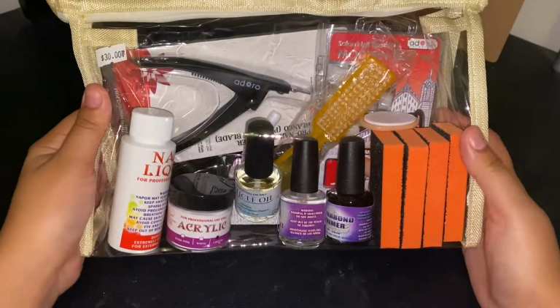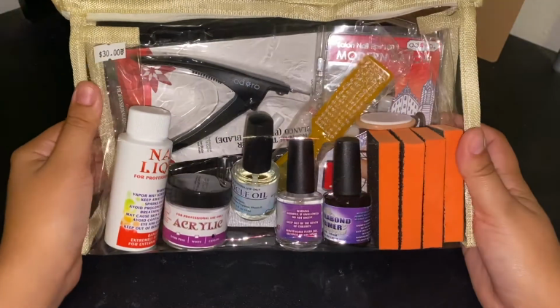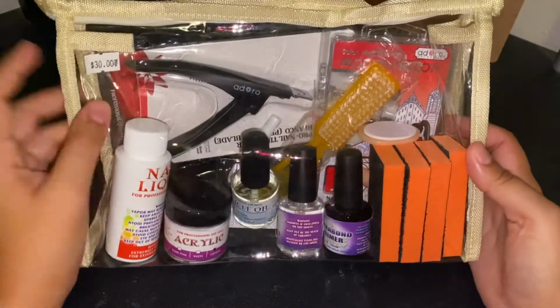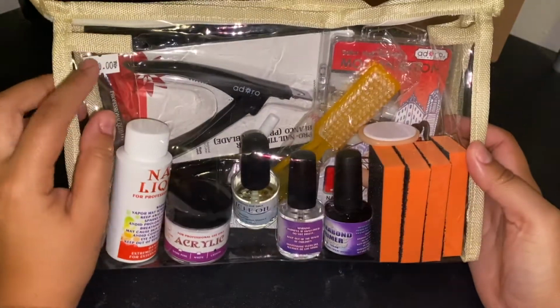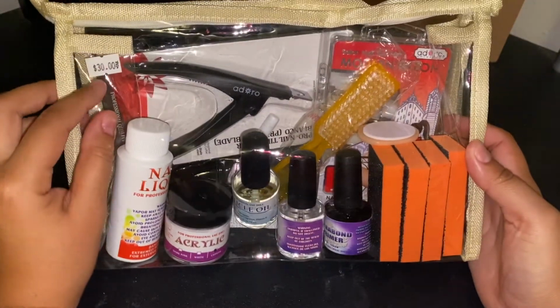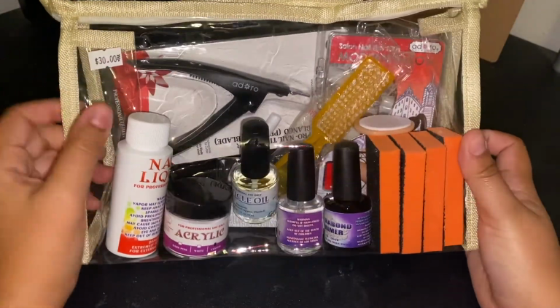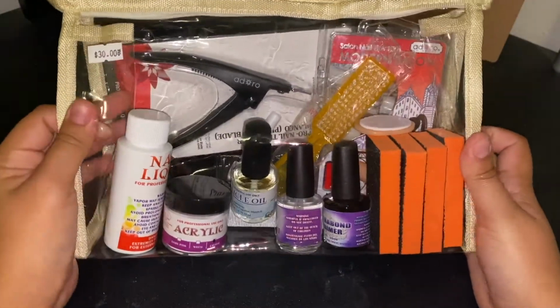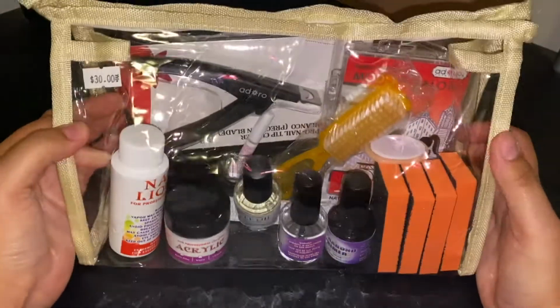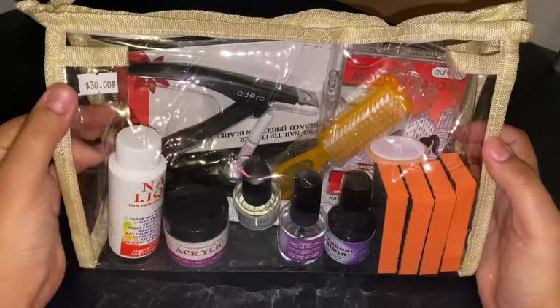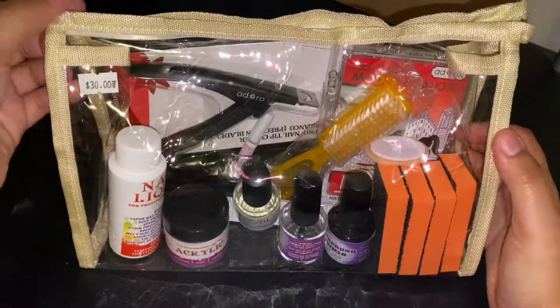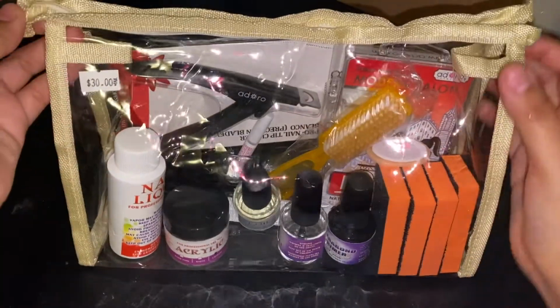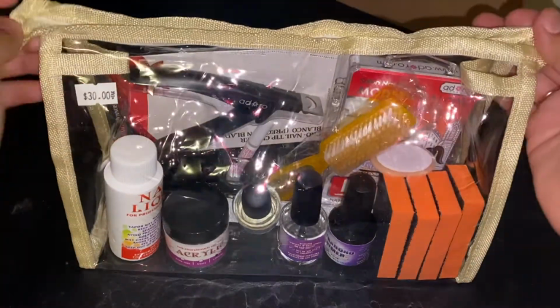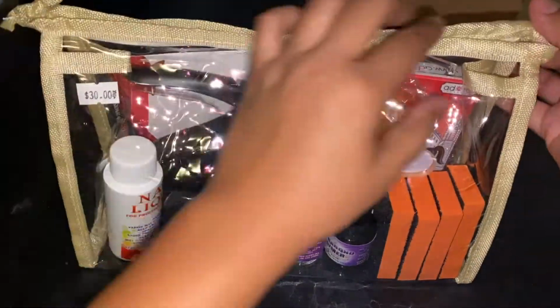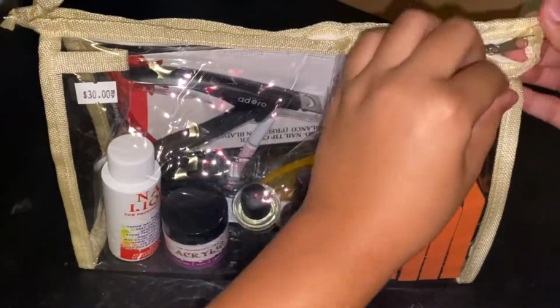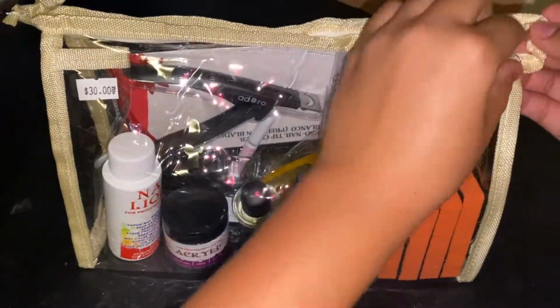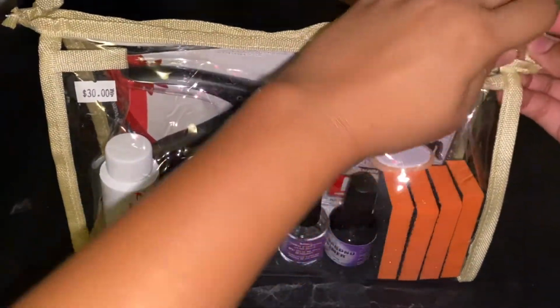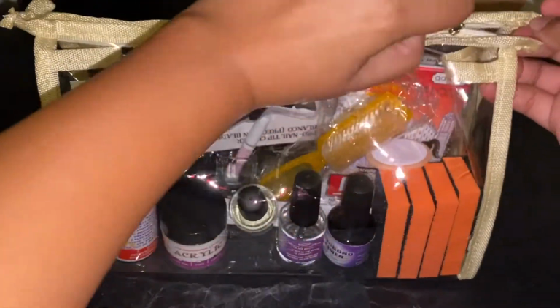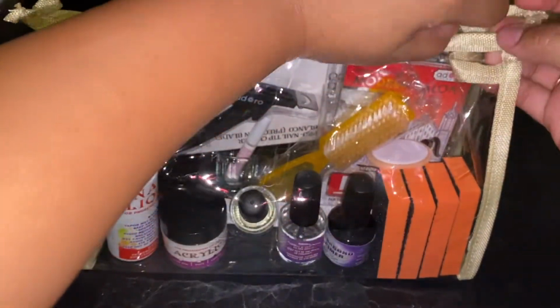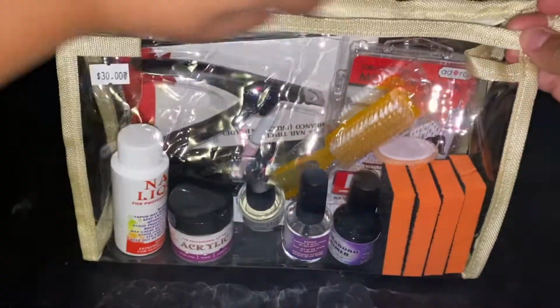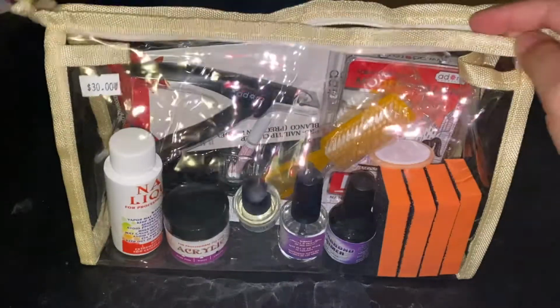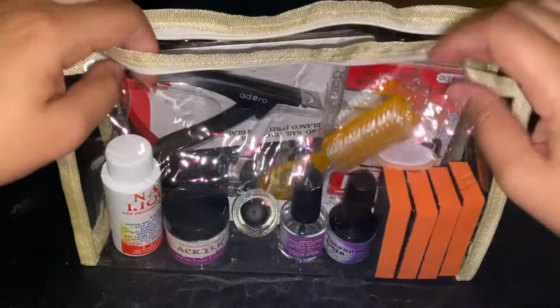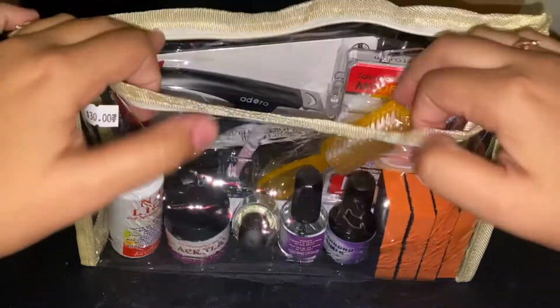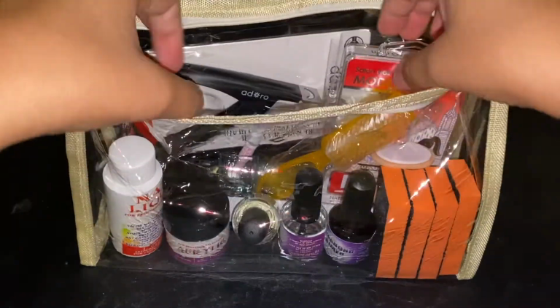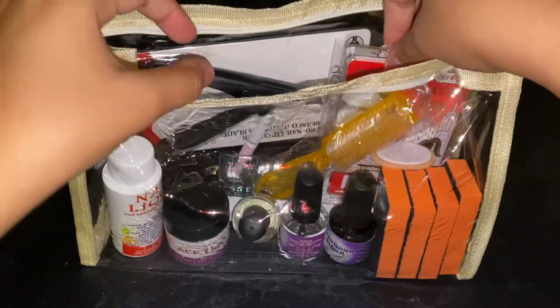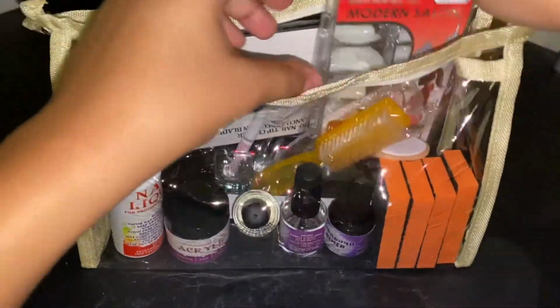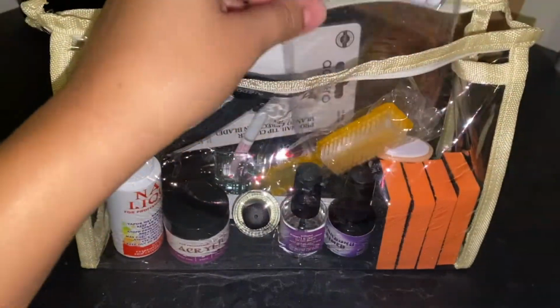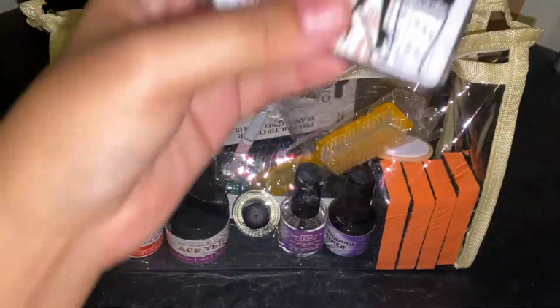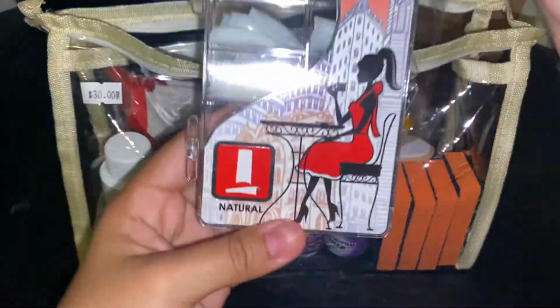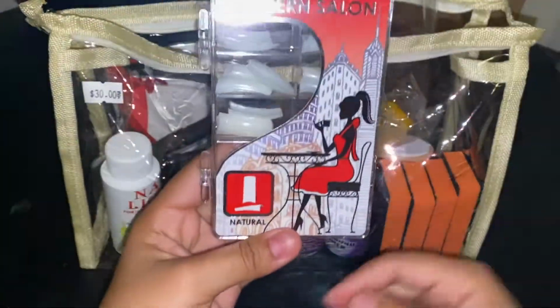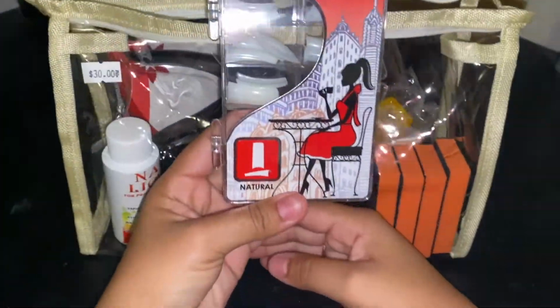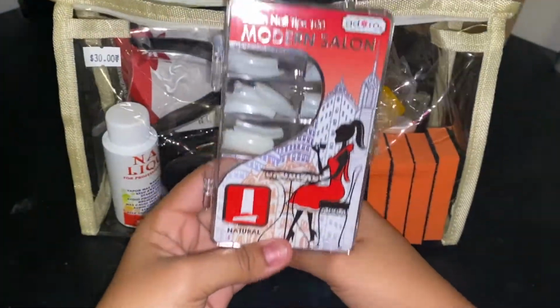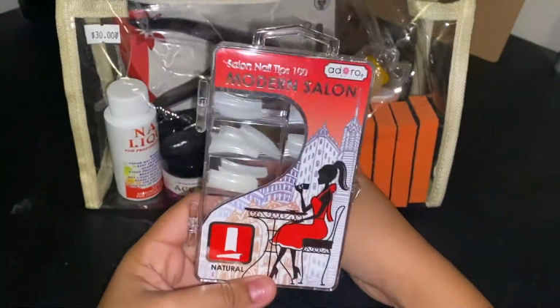In this video, I went to my local swap meet and I saw this nail store and decided to see what they got. I ended up buying this goodie bag for $30. Let's see what it contains — 100 piece natural nail tips from Modern Salon brand.